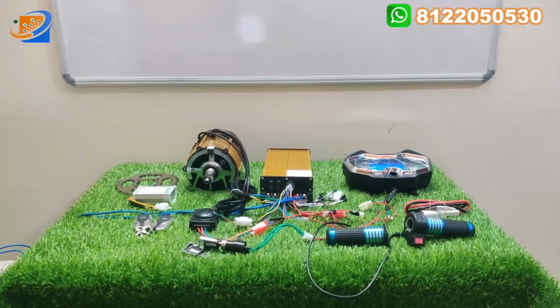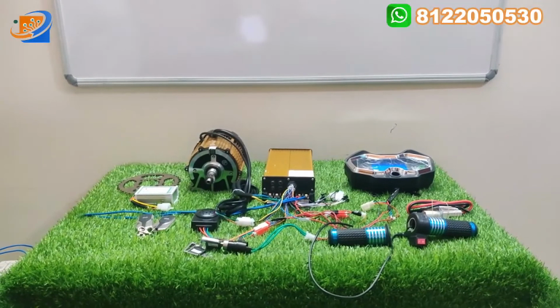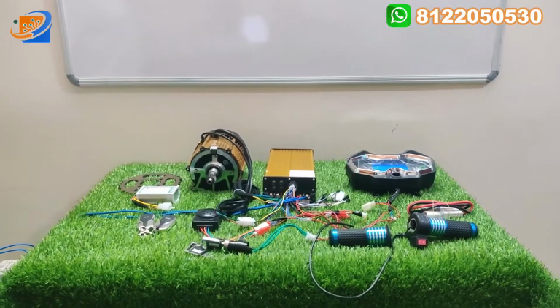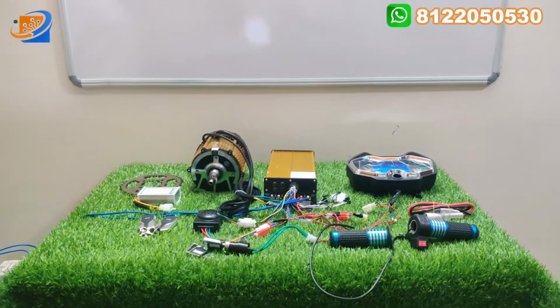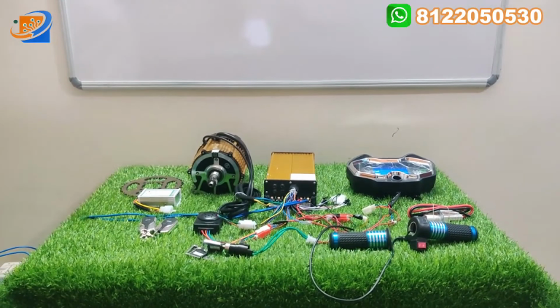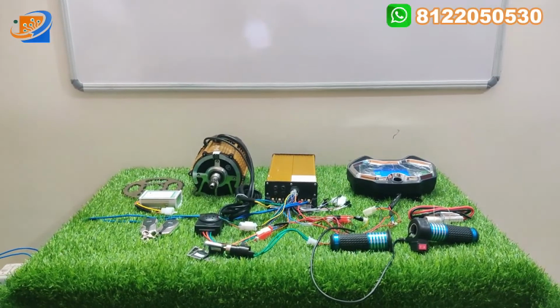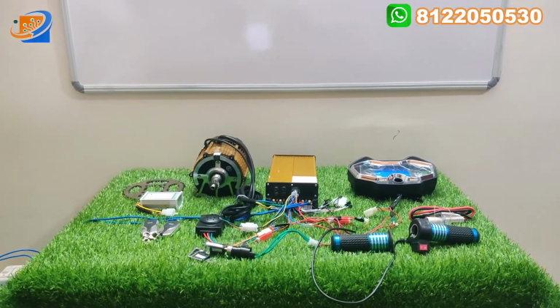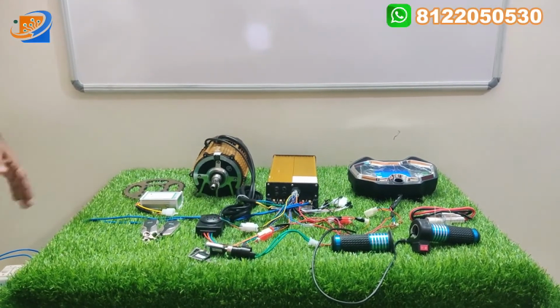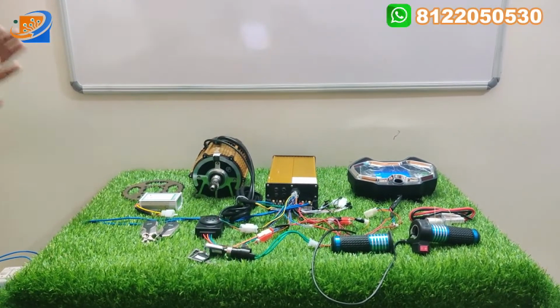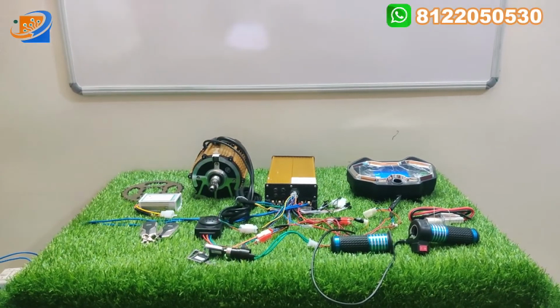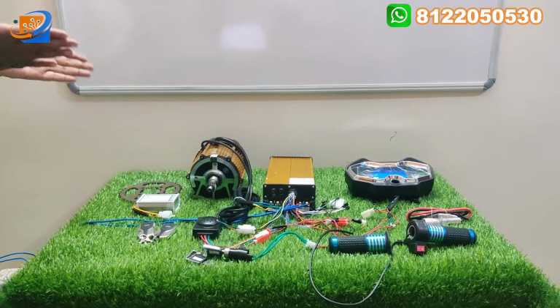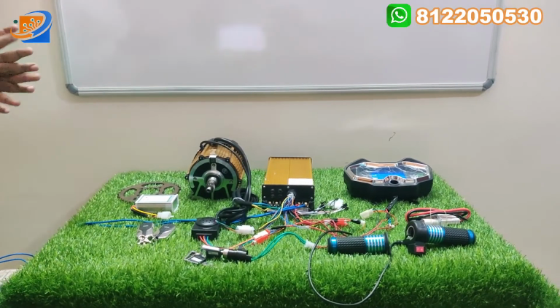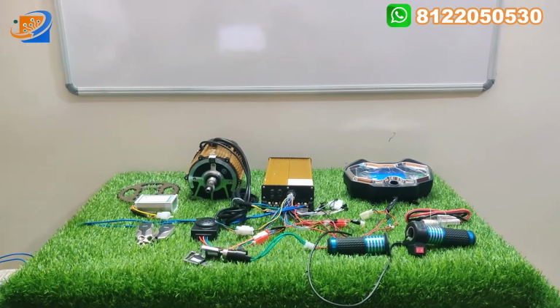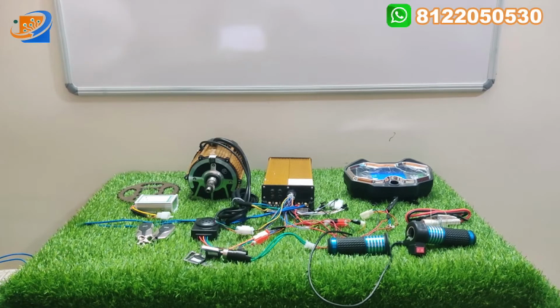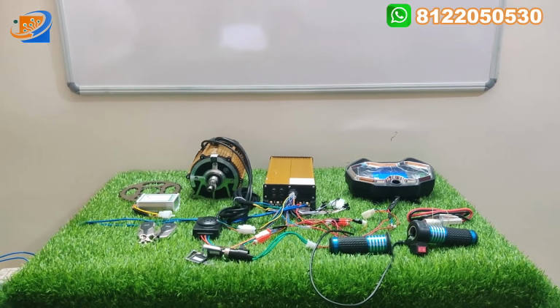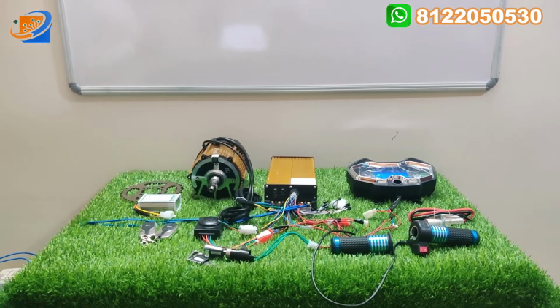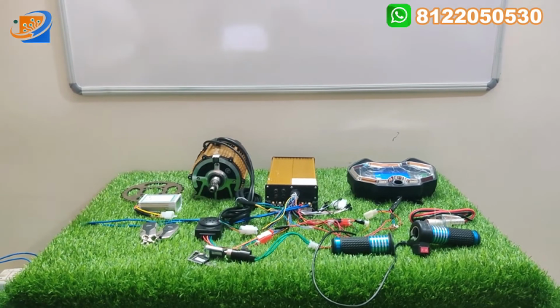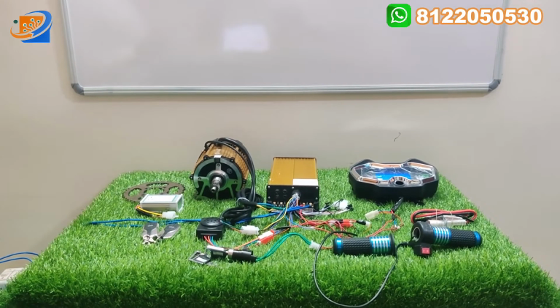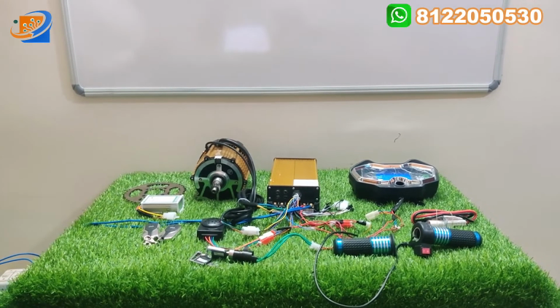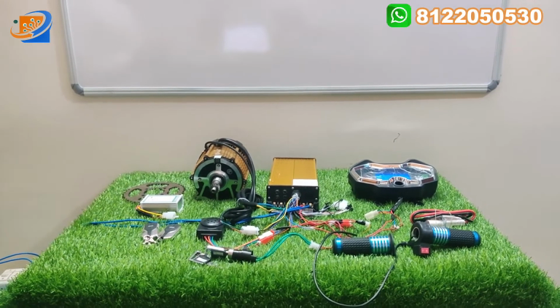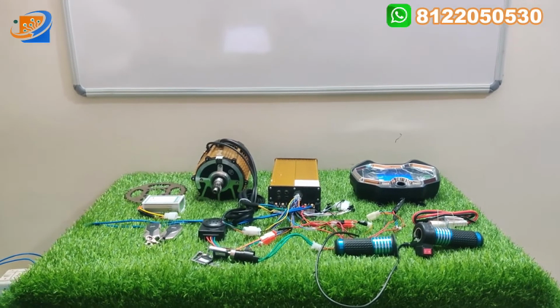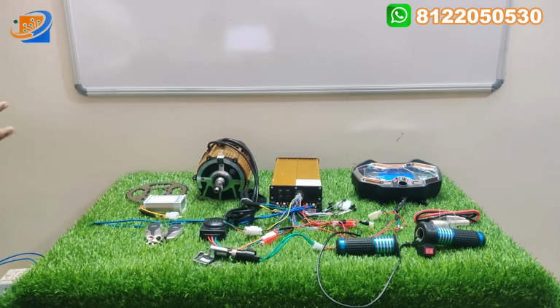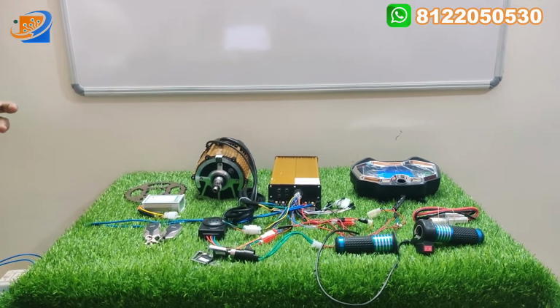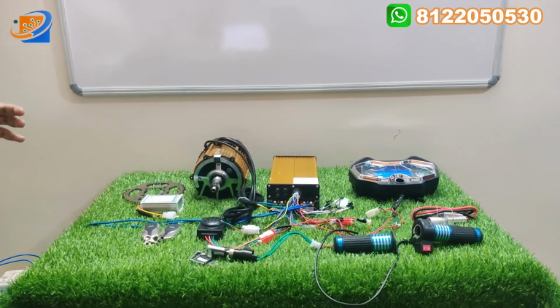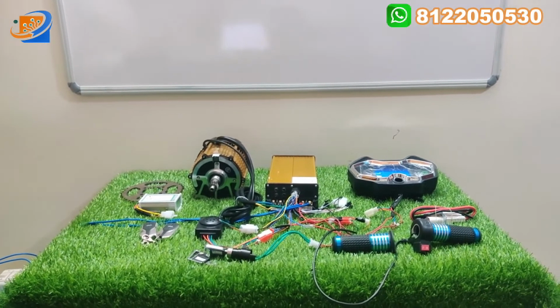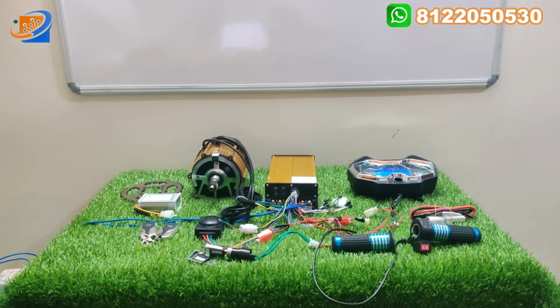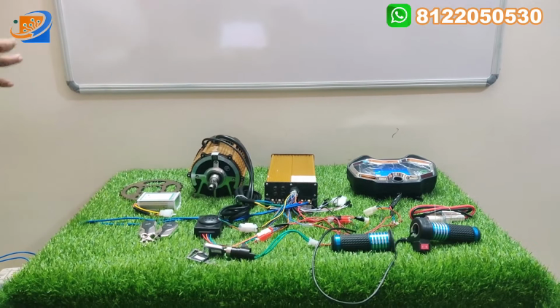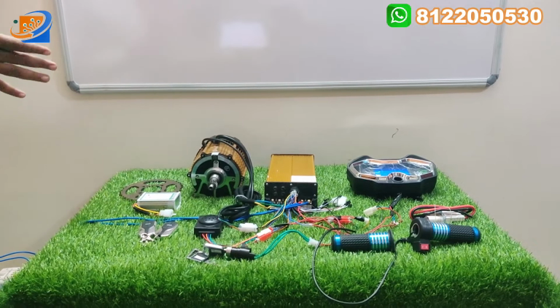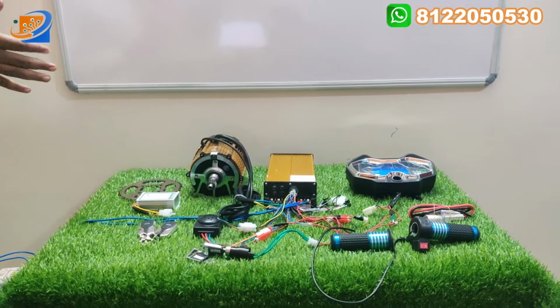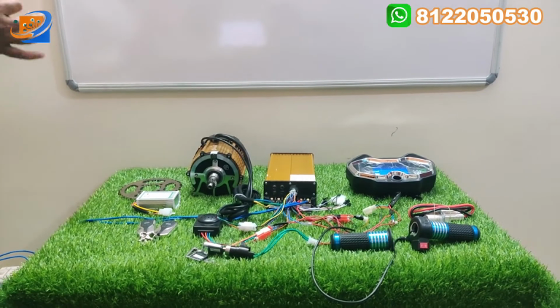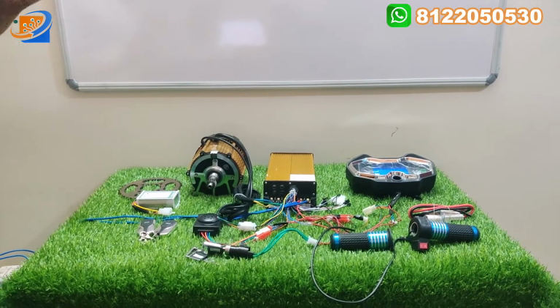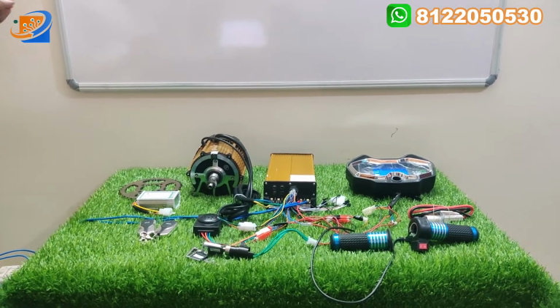Hi, hello, welcome to Sri Electronics and Embedded Solutions, Coimbatore. Now we are going to see an interesting topic: the 48V 1000W BLDC motor kit coming with the Venido brand.